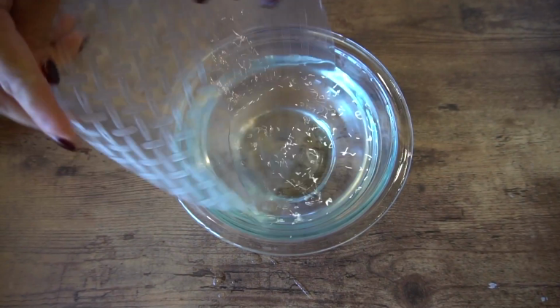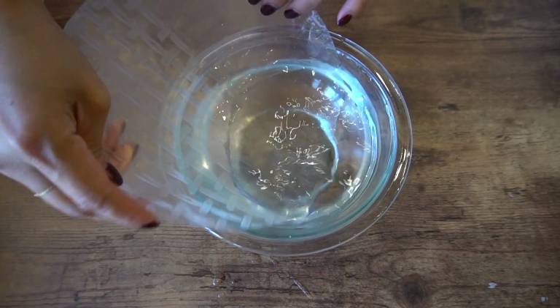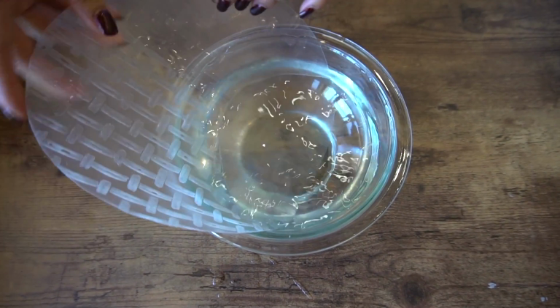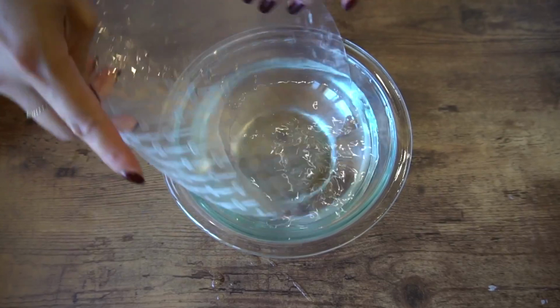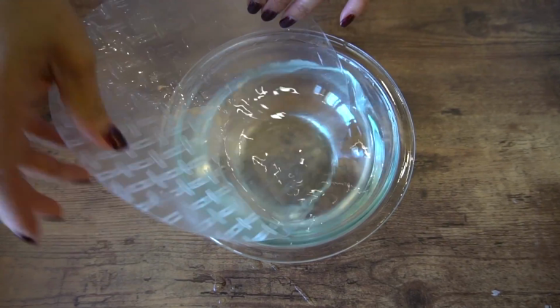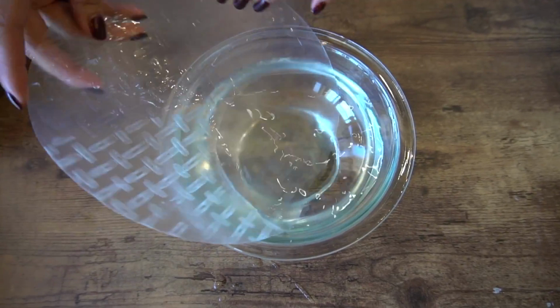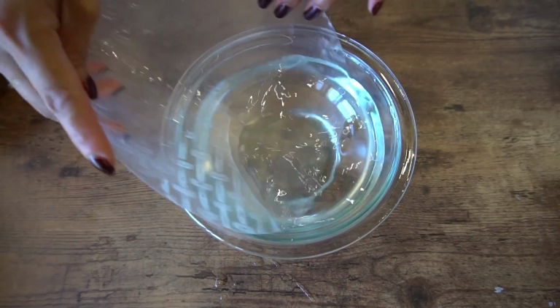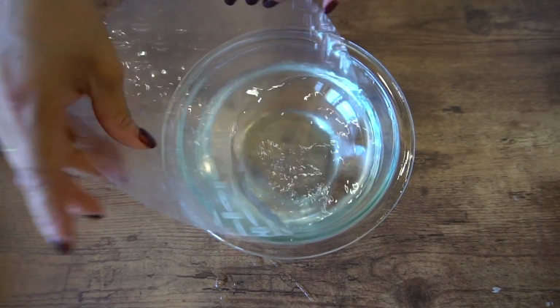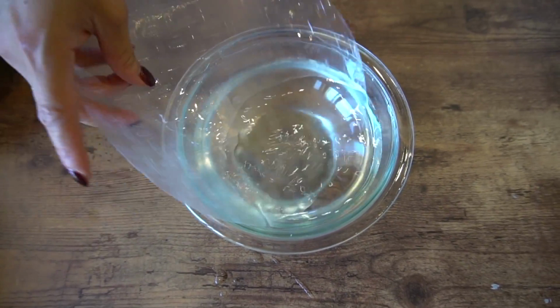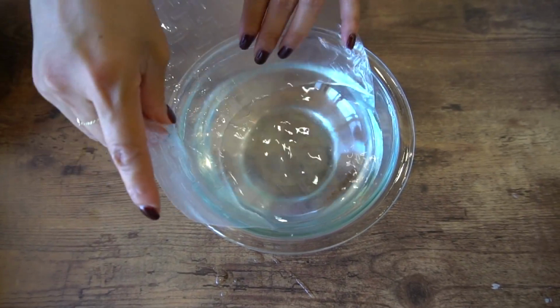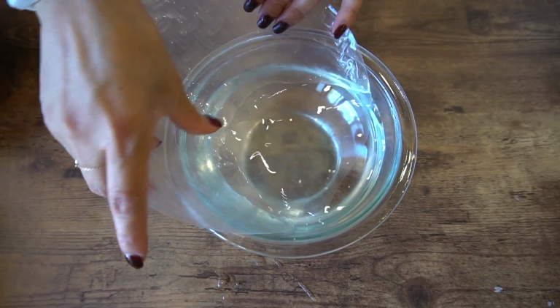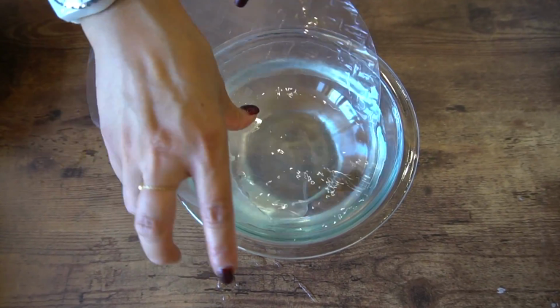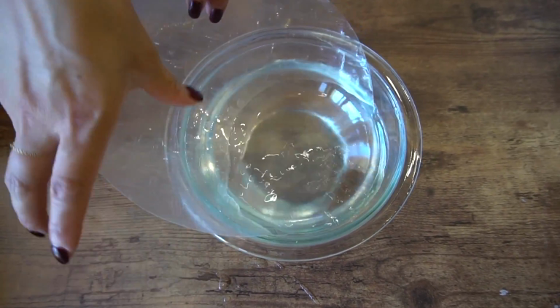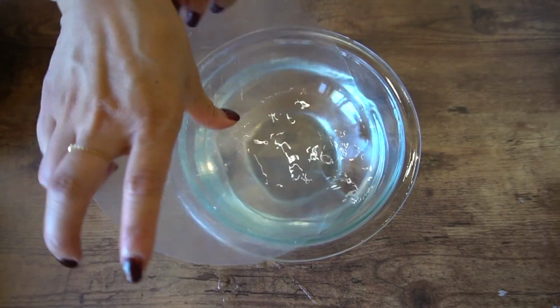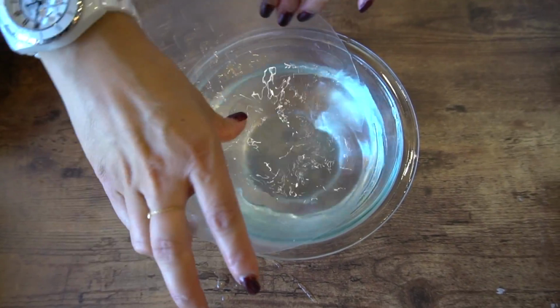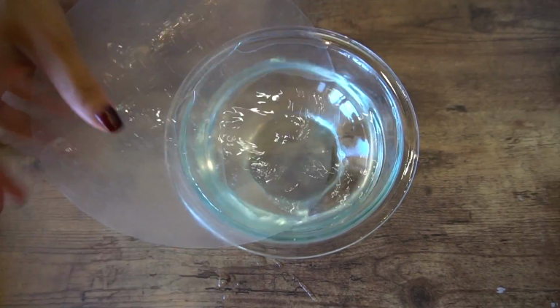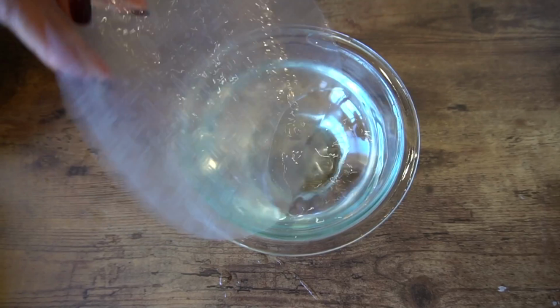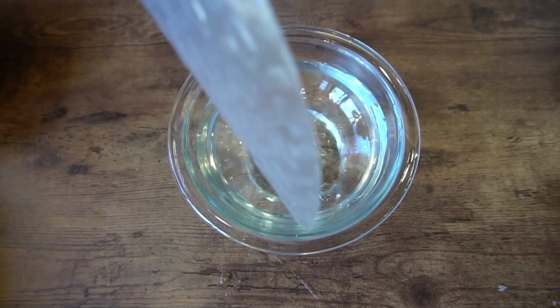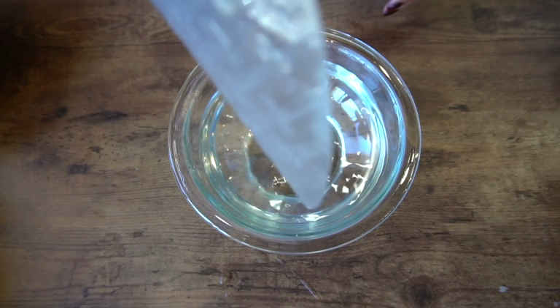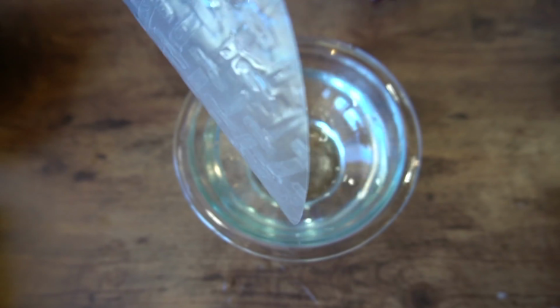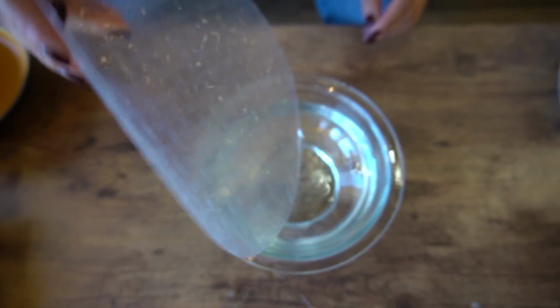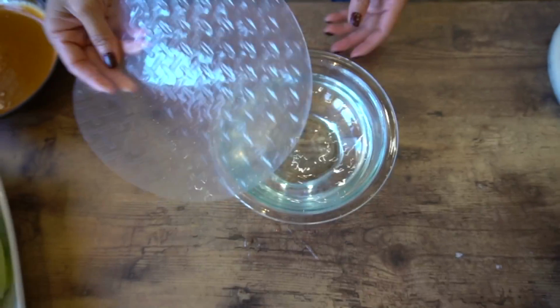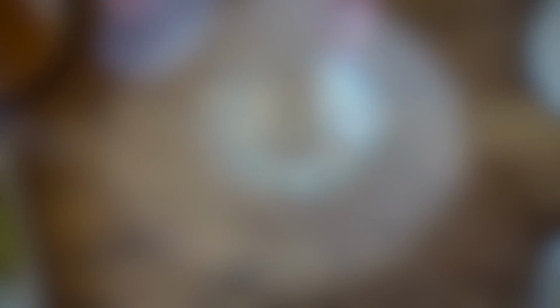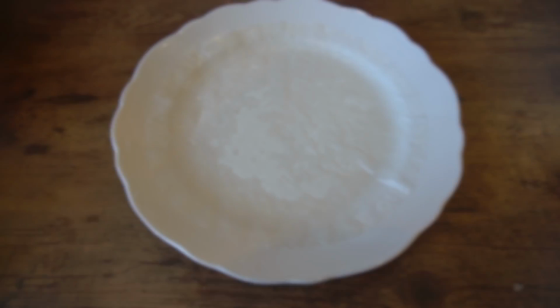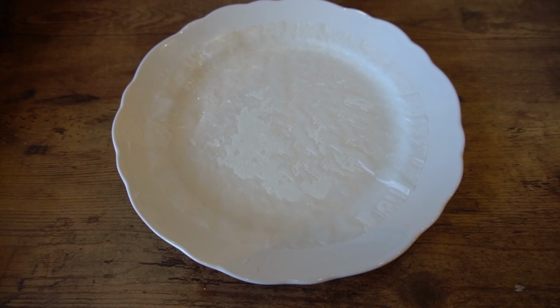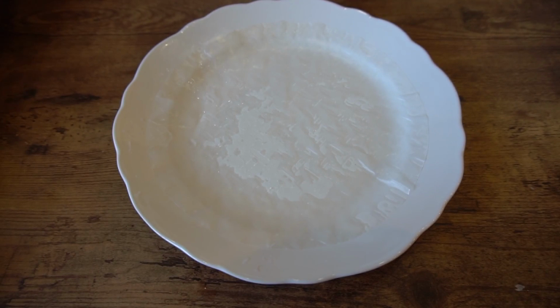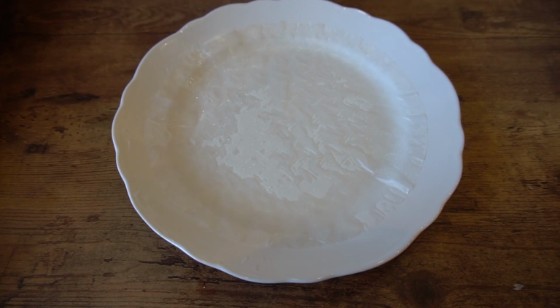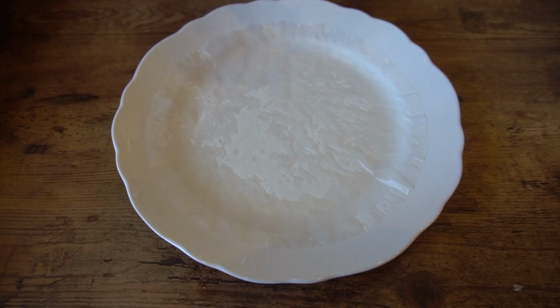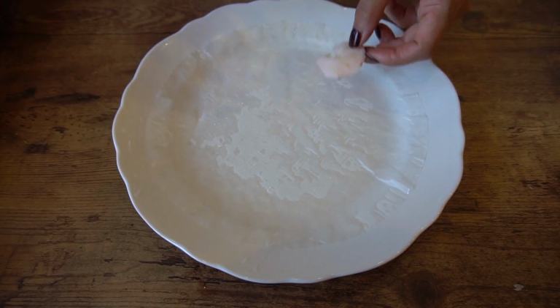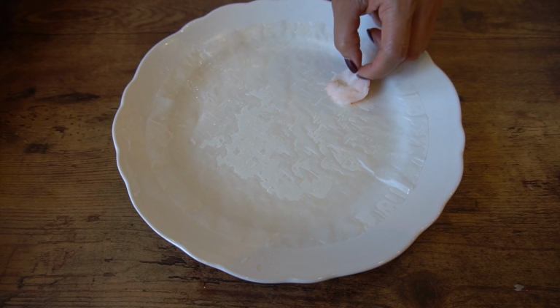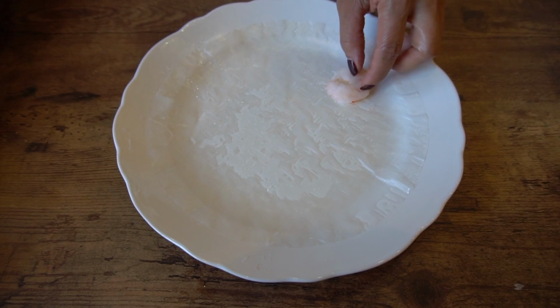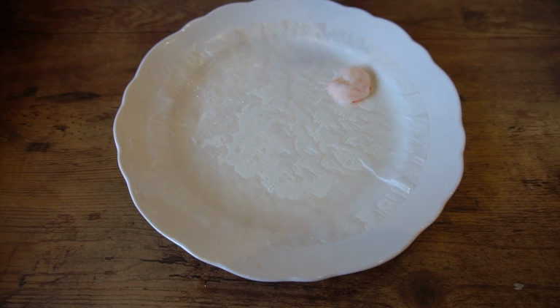Now get a bowl of warm water and dip your rice paper in until all surface is covered. Then get your plate and place your rice paper on it.